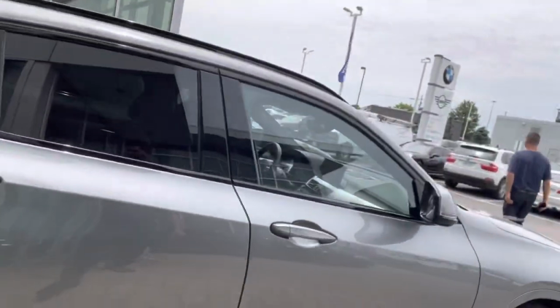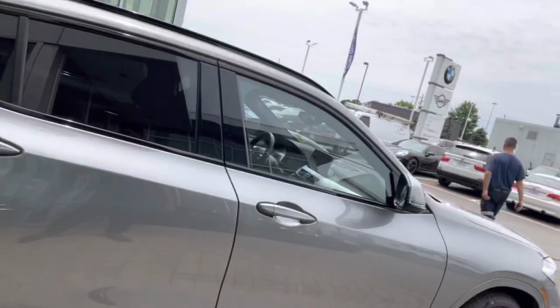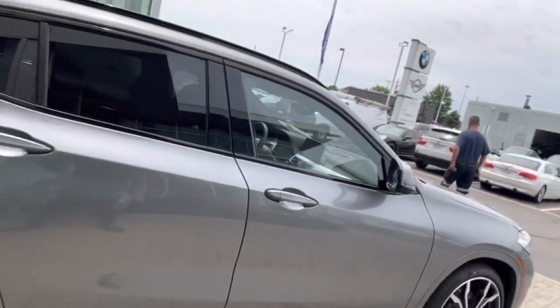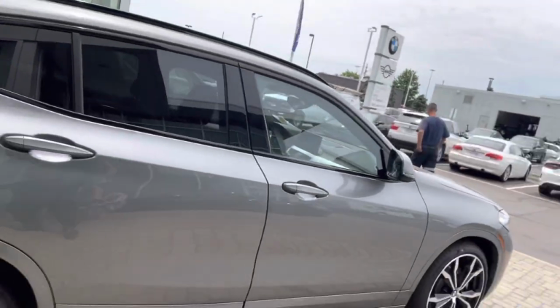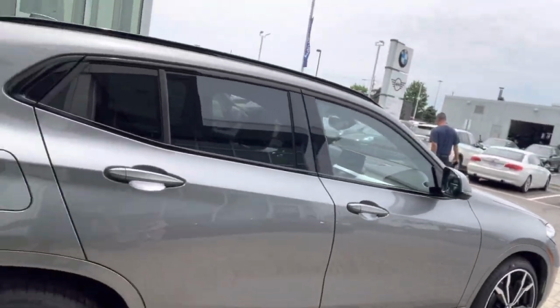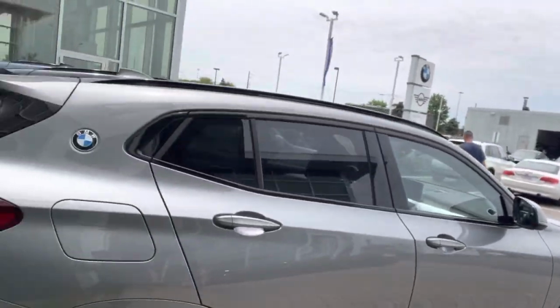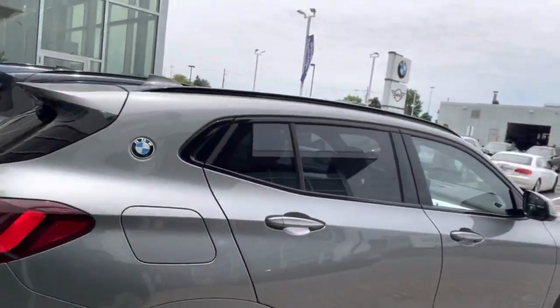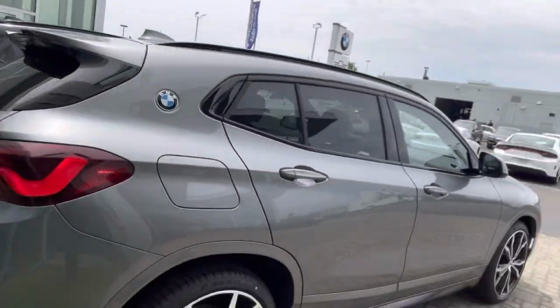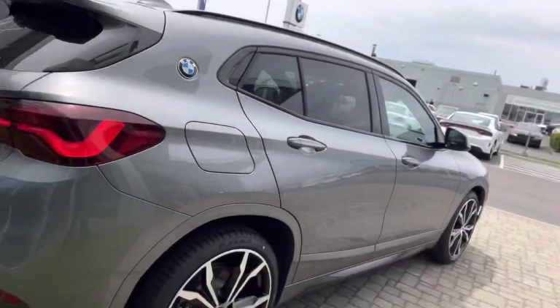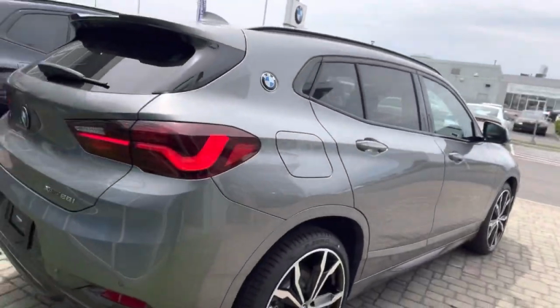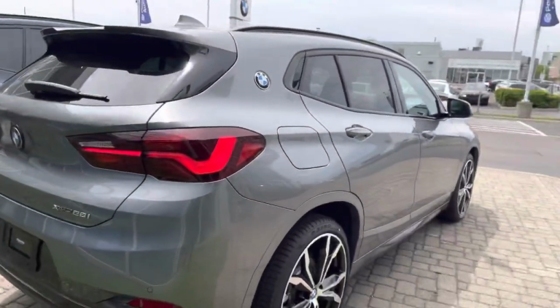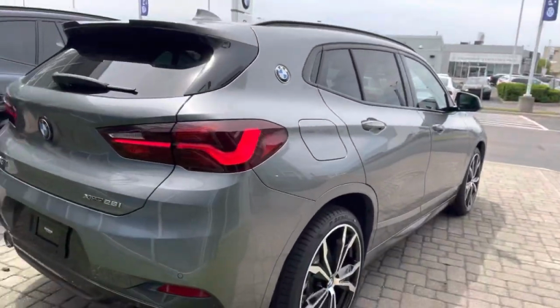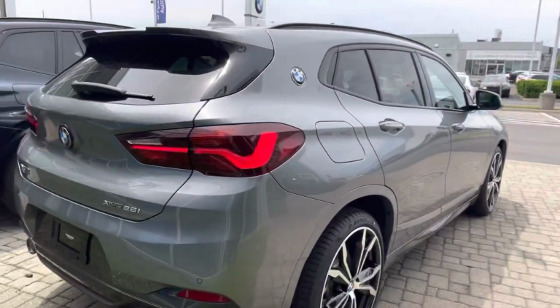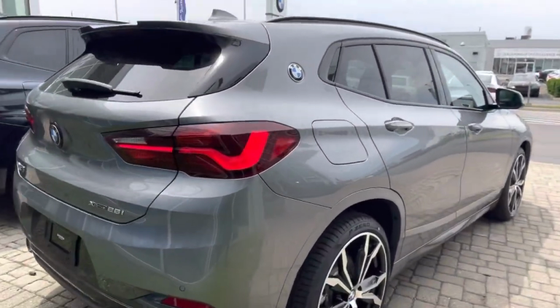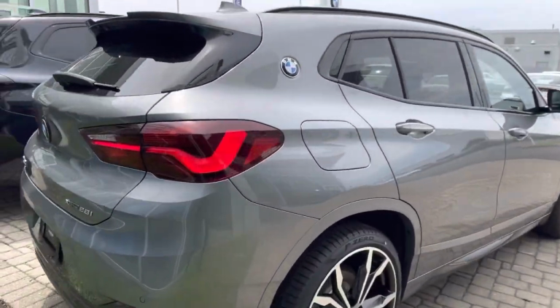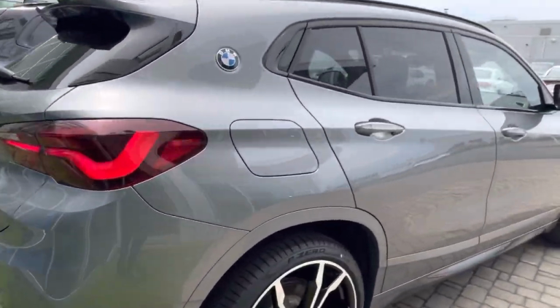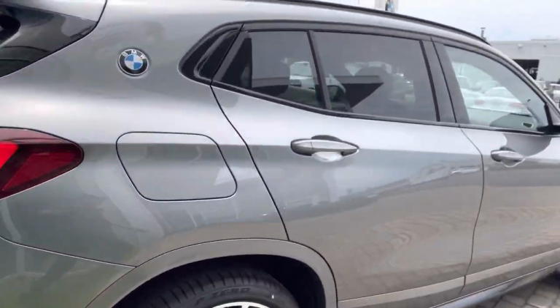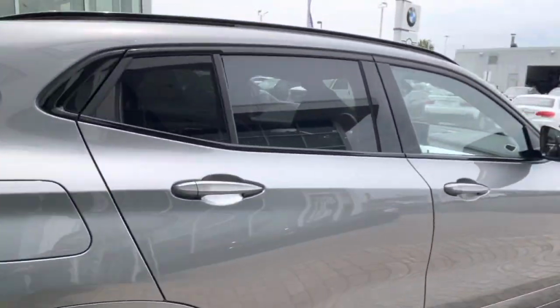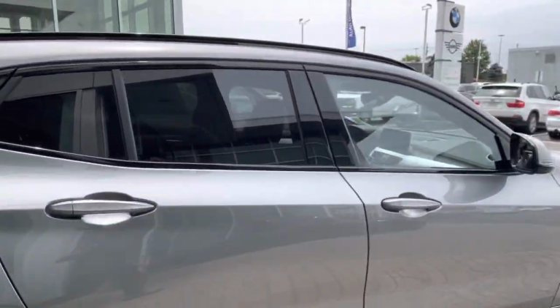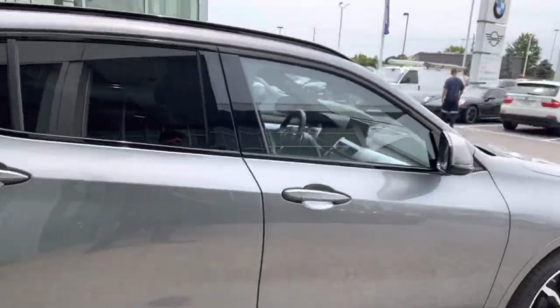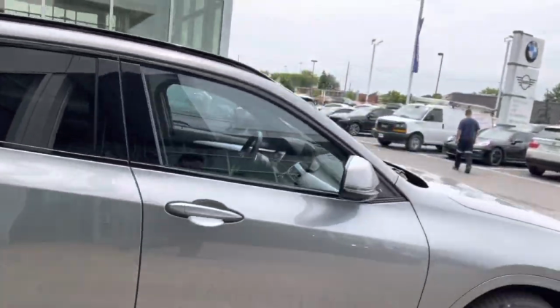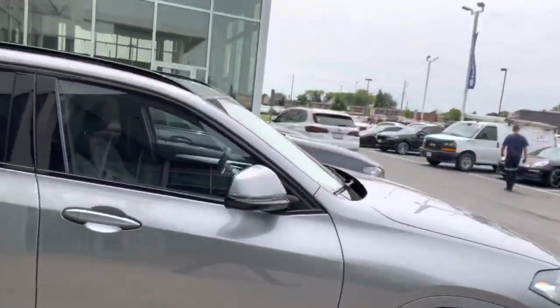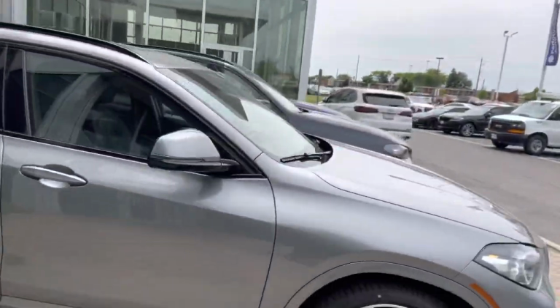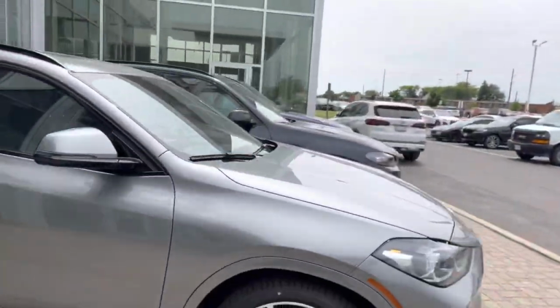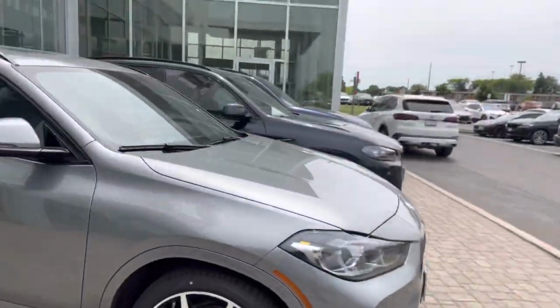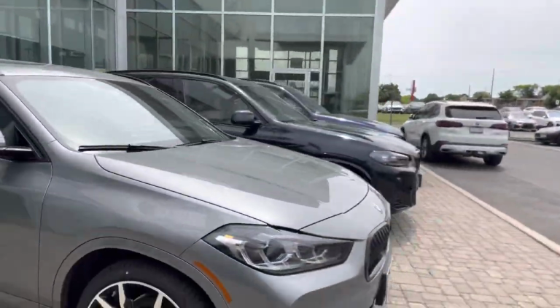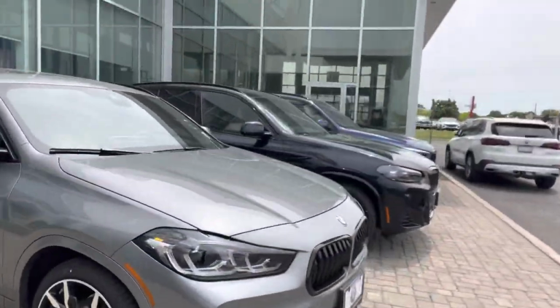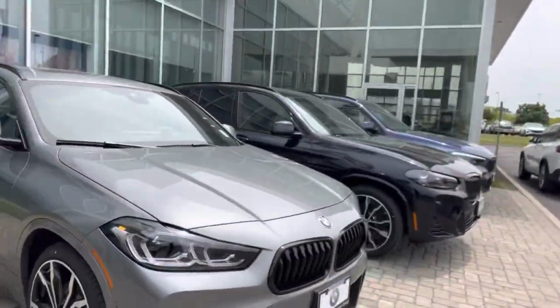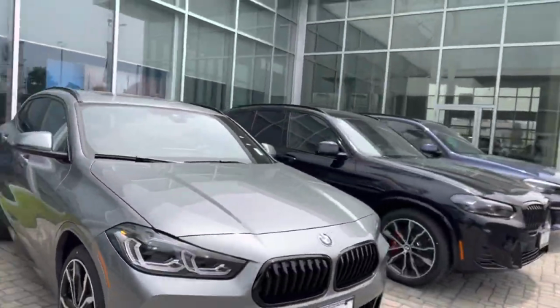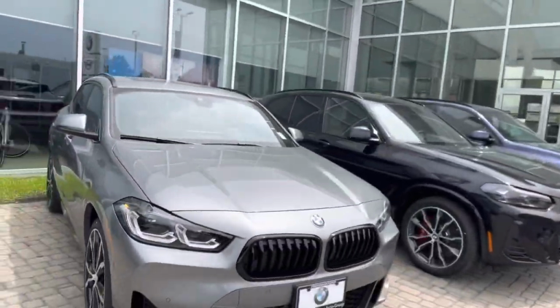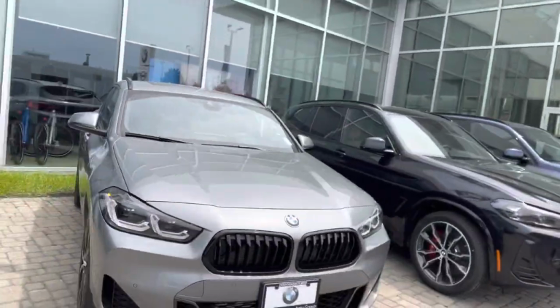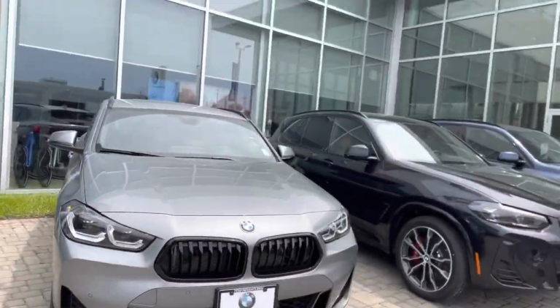We'd love to invite you here at our location to test drive this vehicle. Again, thank you very much for inquiring. Looking forward to seeing you.